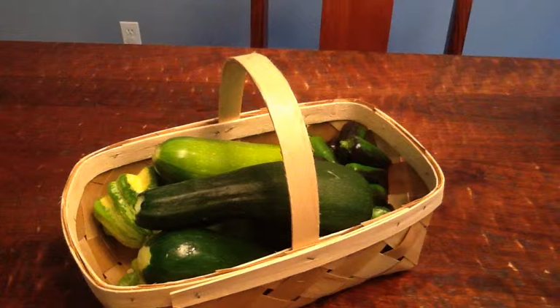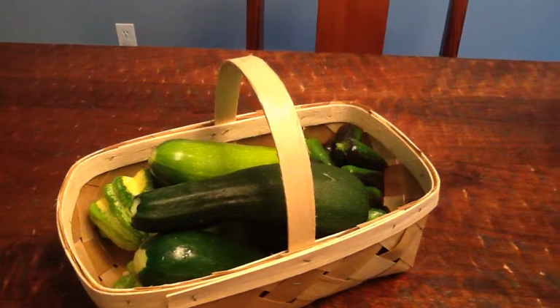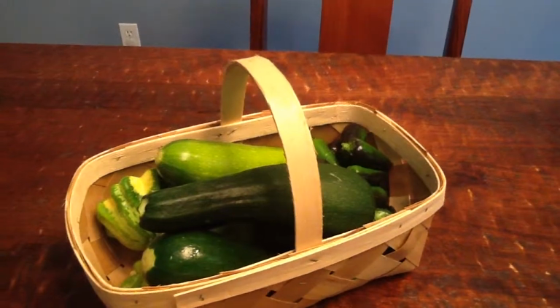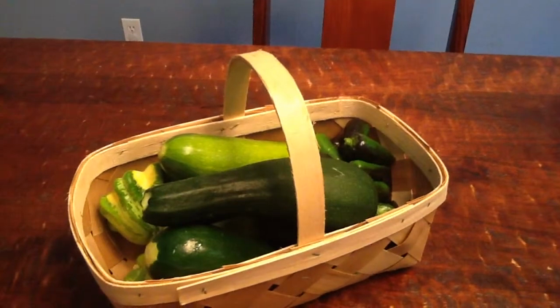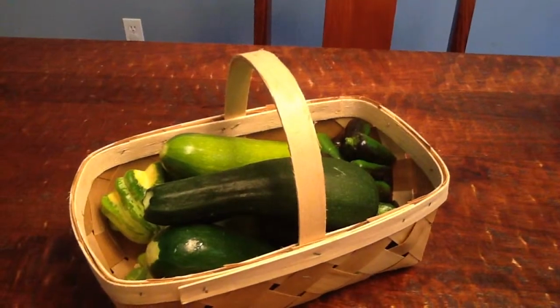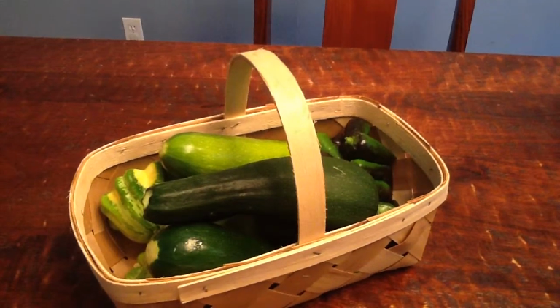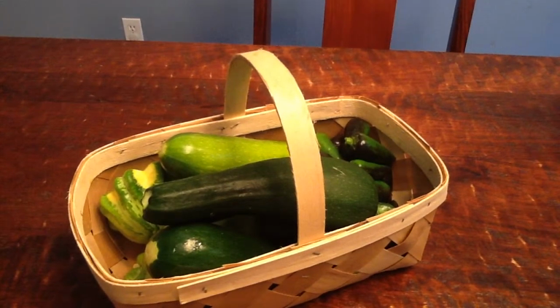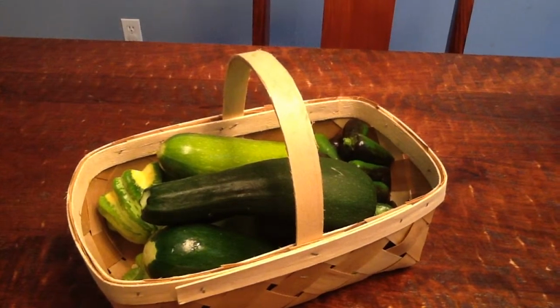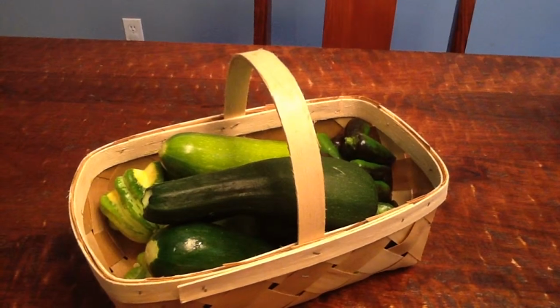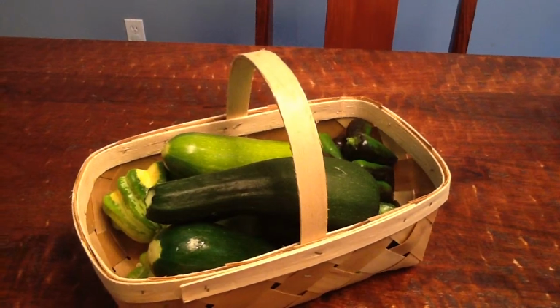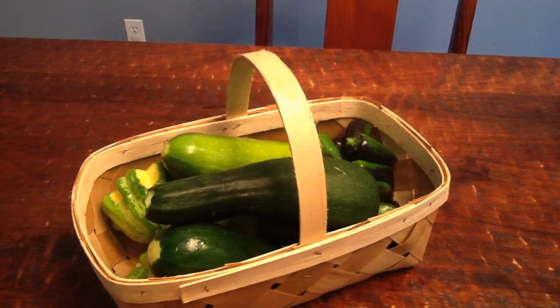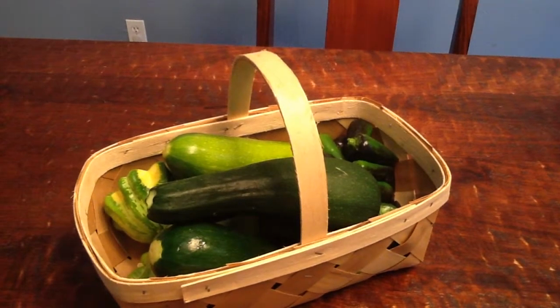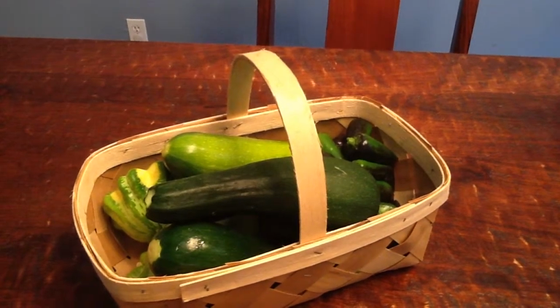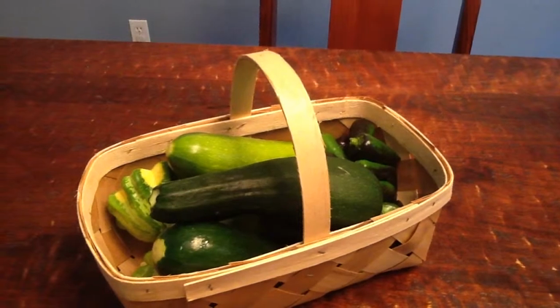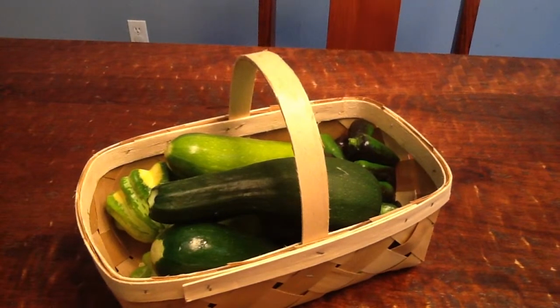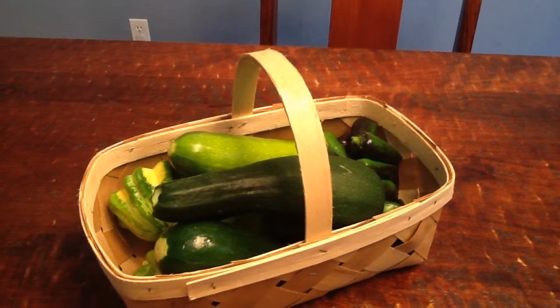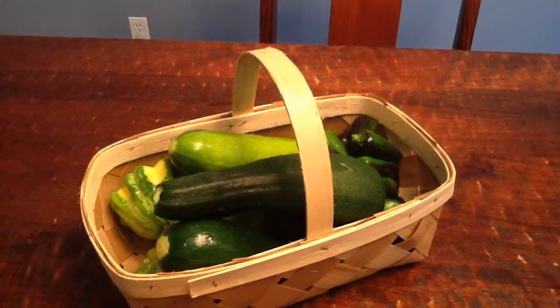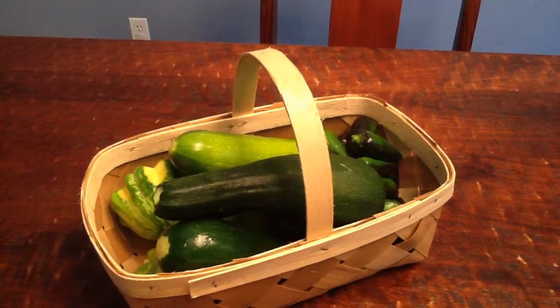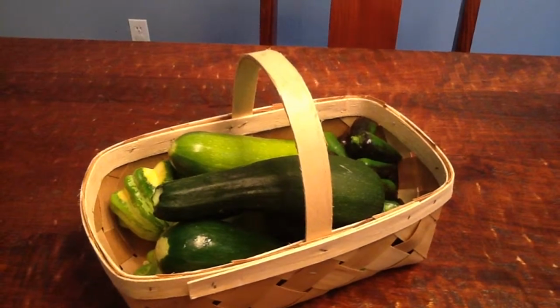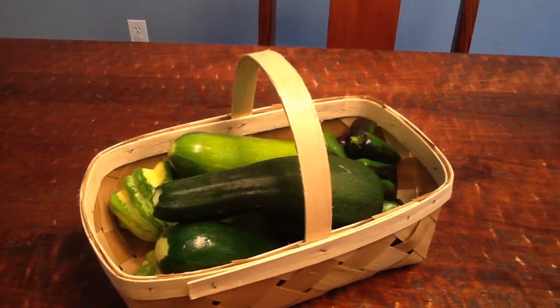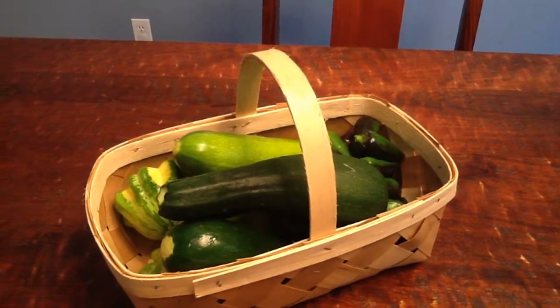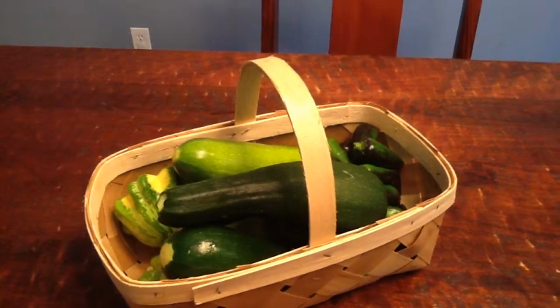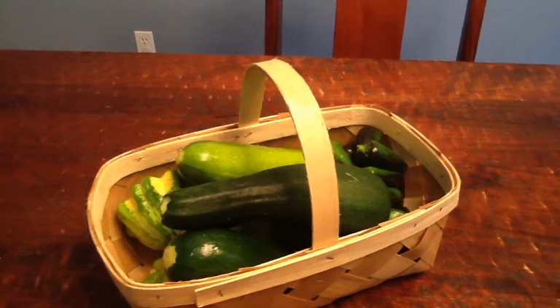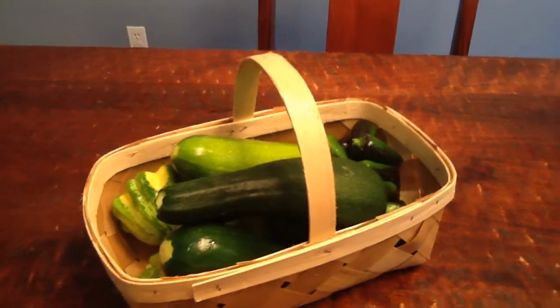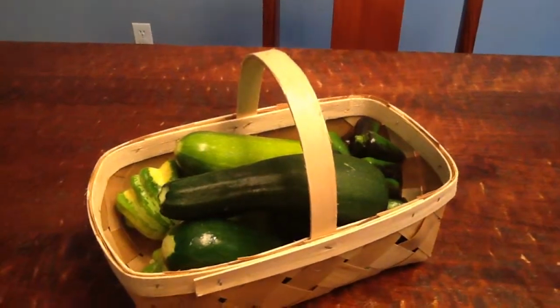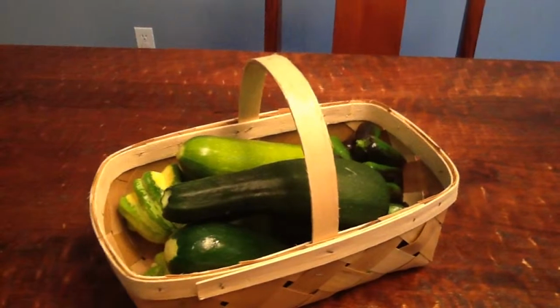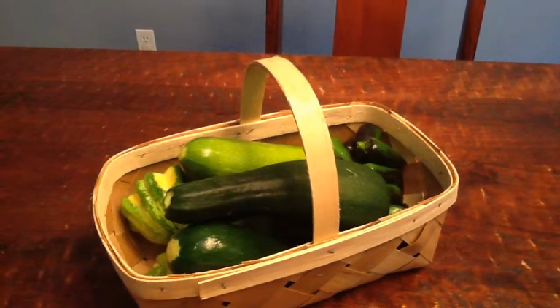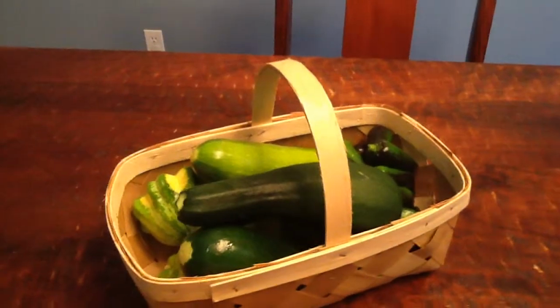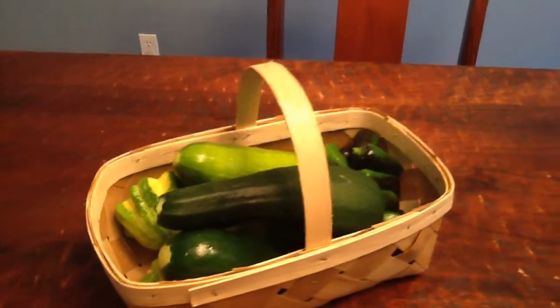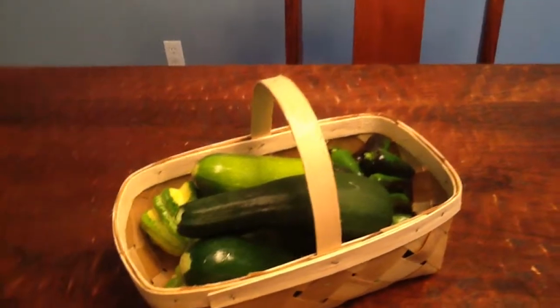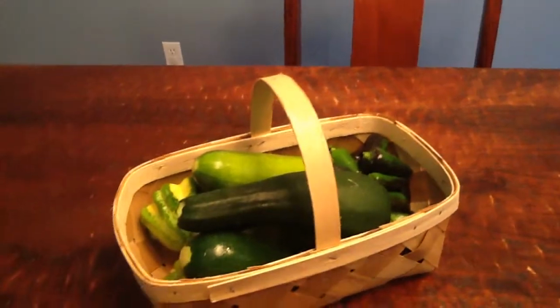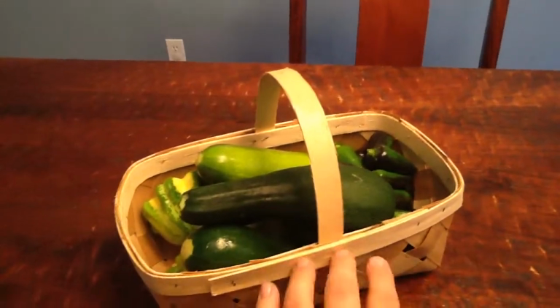Hey everybody, it's Wednesday, June 11, 2014, and I wanted to do a video today on the harvest from this morning. Things are finally starting to come in, so let's take a look and see what we've got.